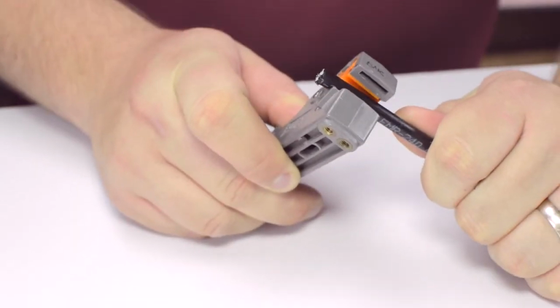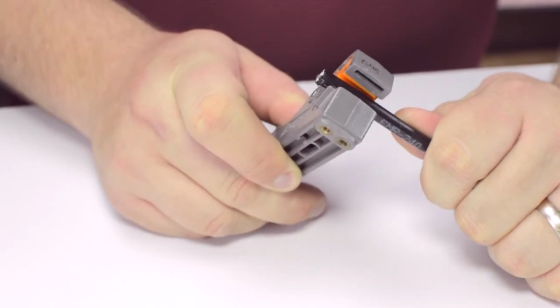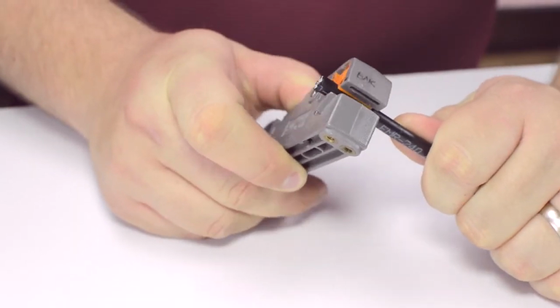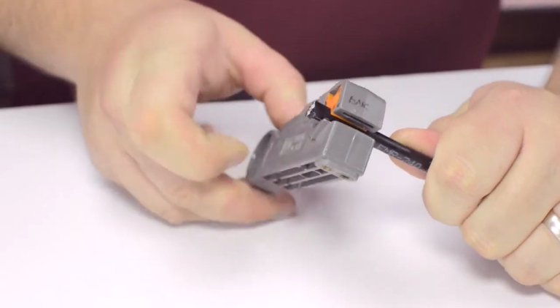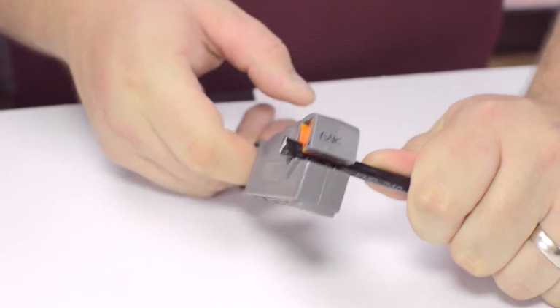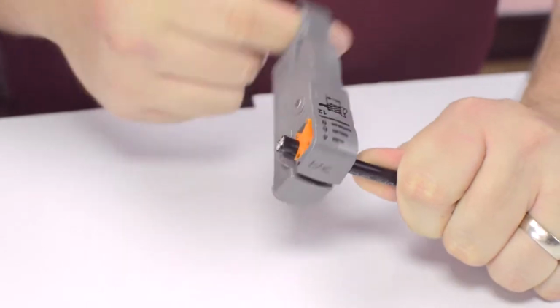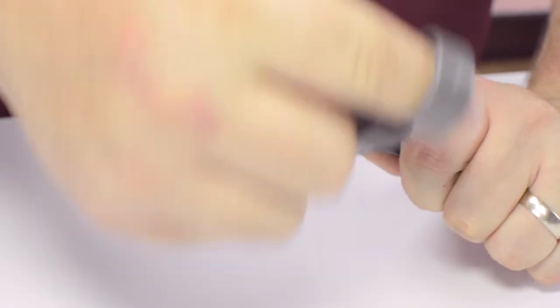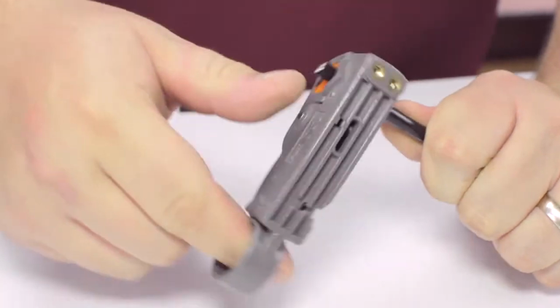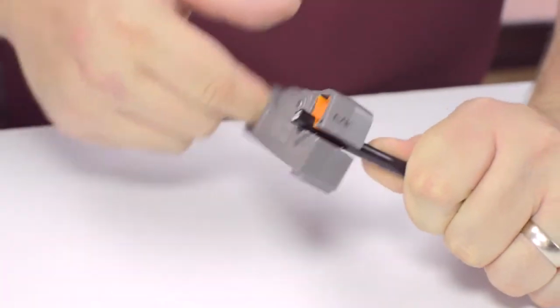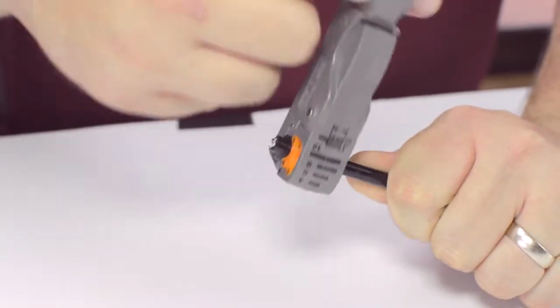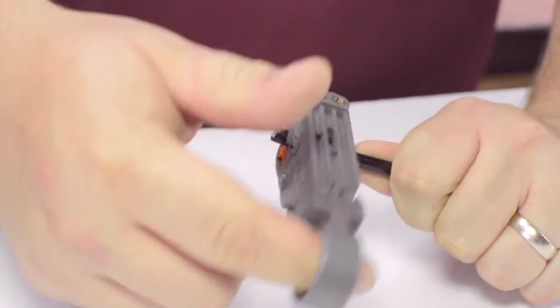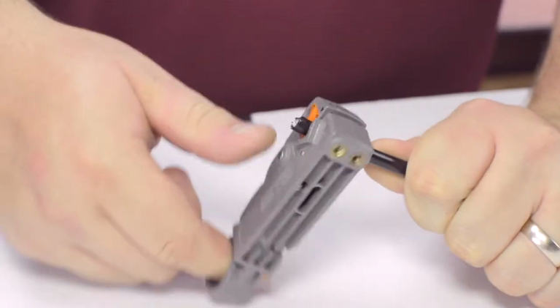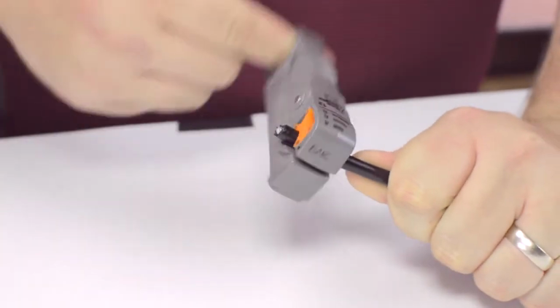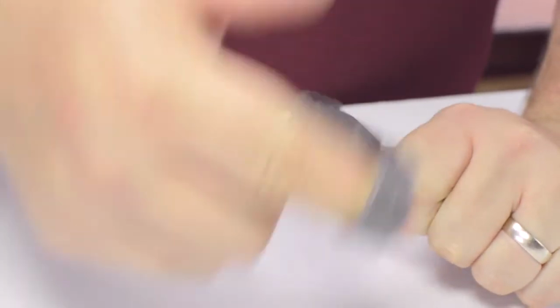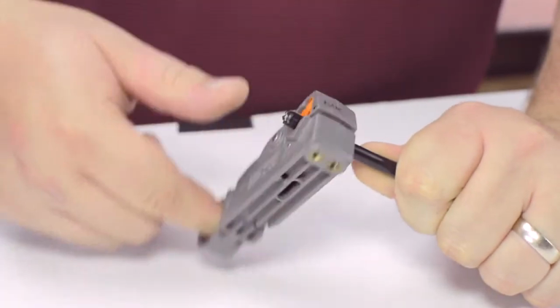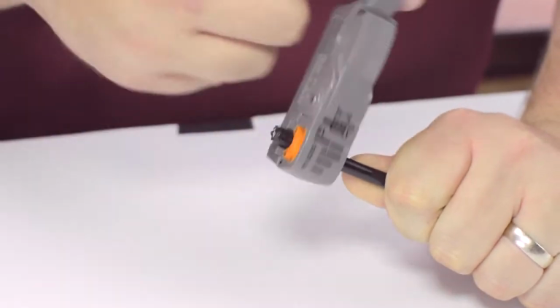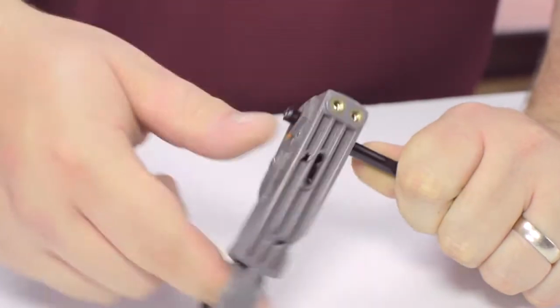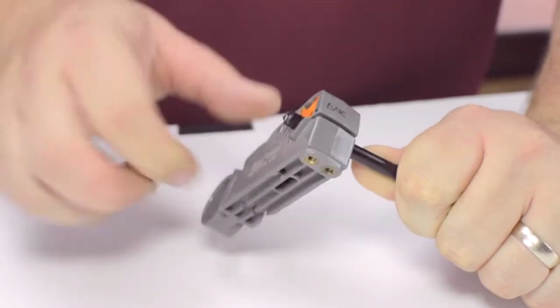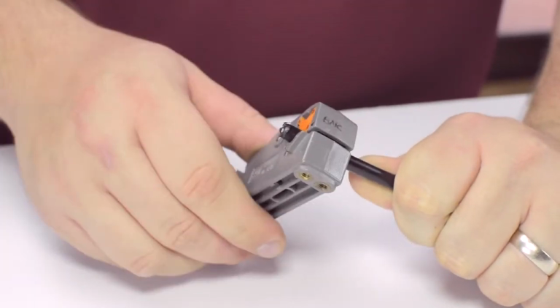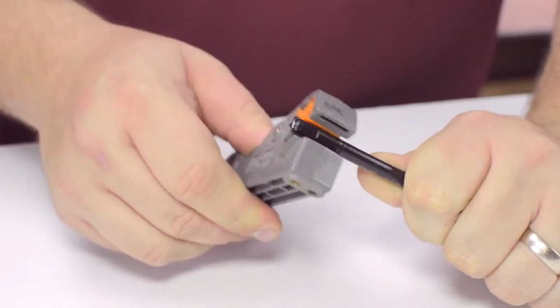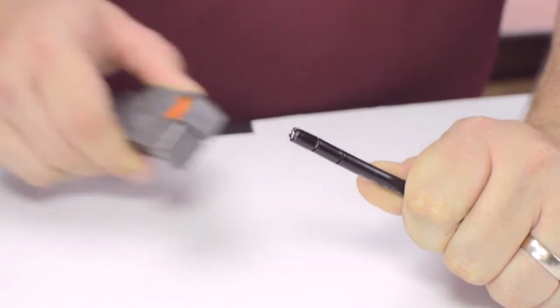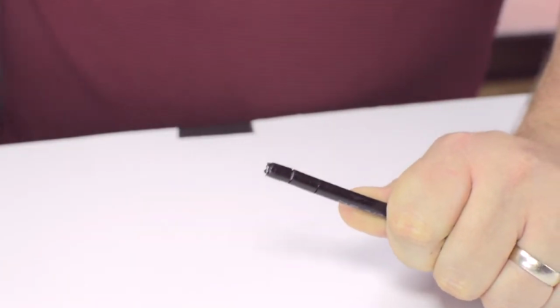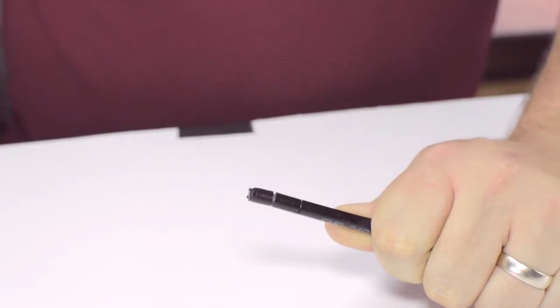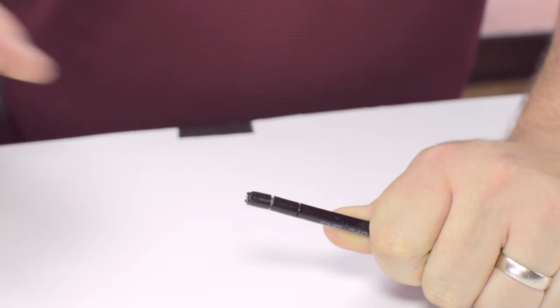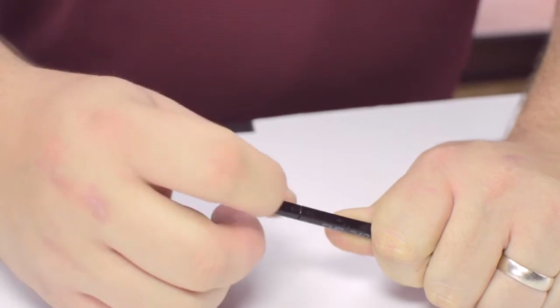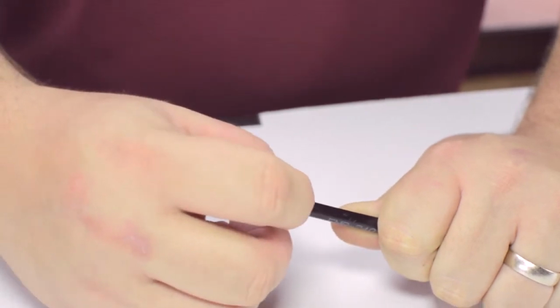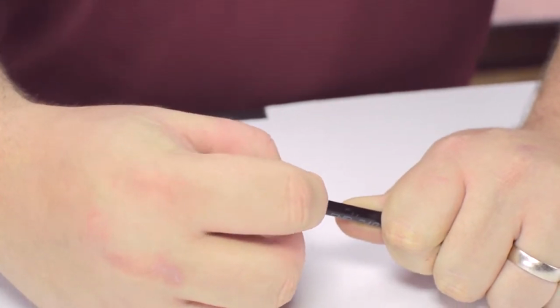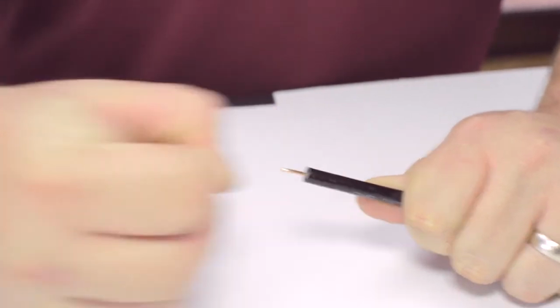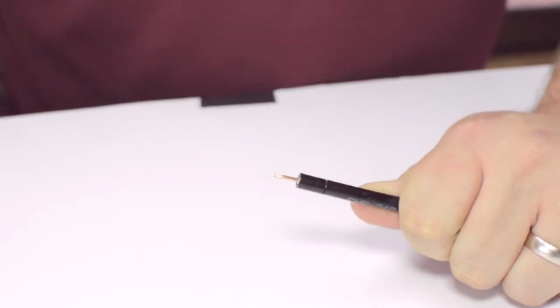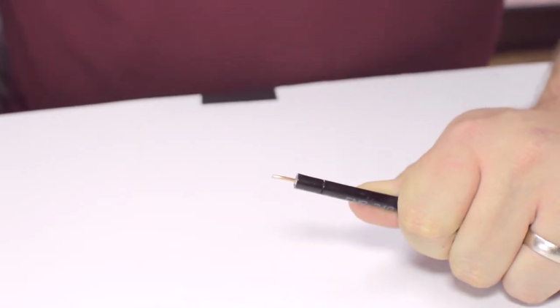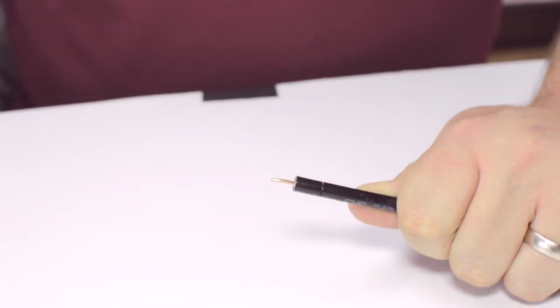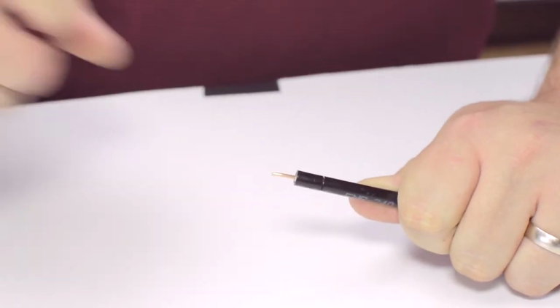Using your cable stripper, strip back the outer jacket and dielectric. The advantage of using a cable stripper is that it will strip back the jacket and dielectric at the same time.